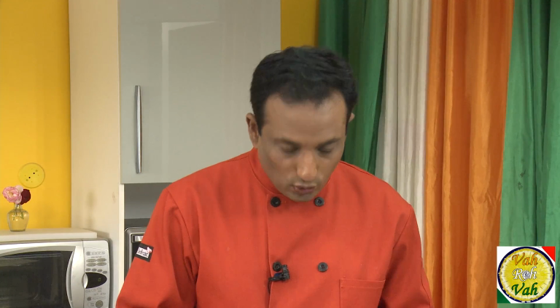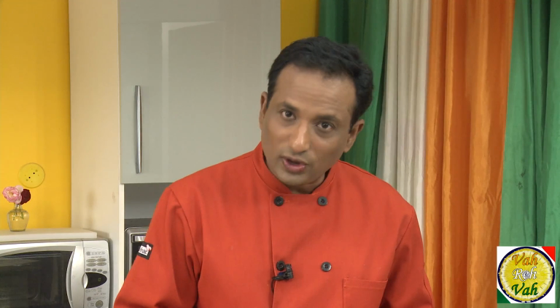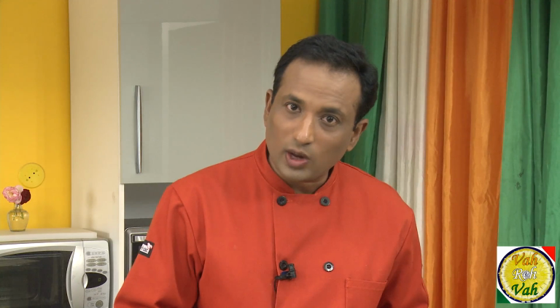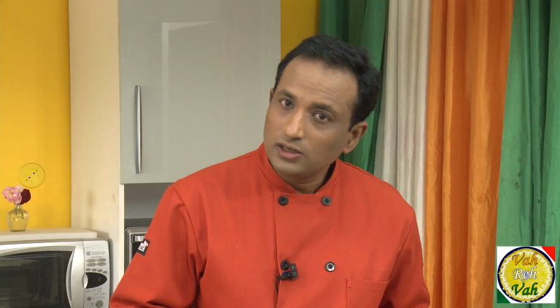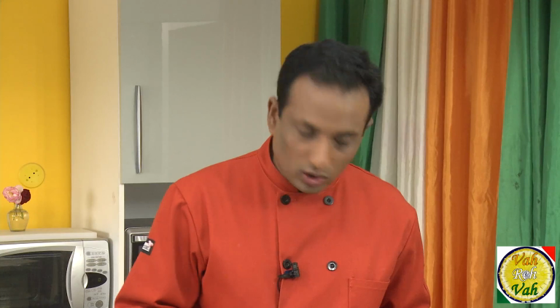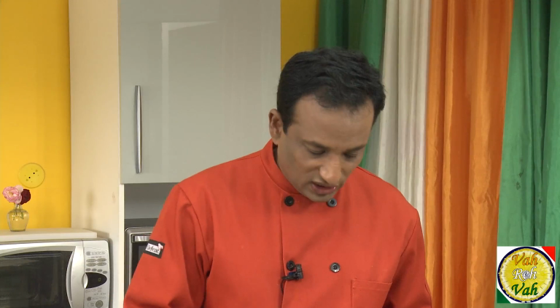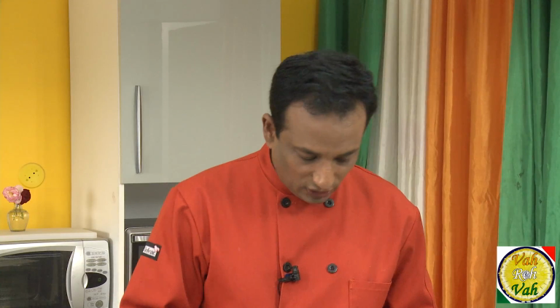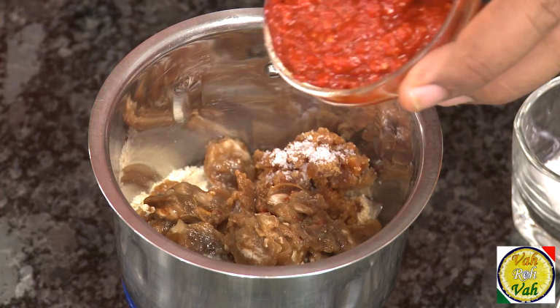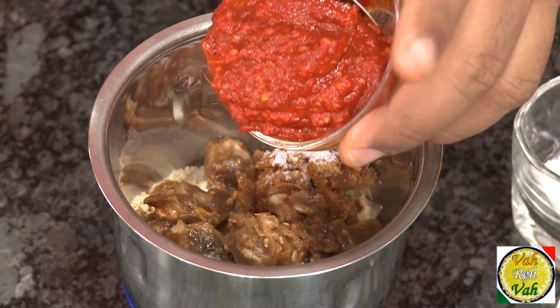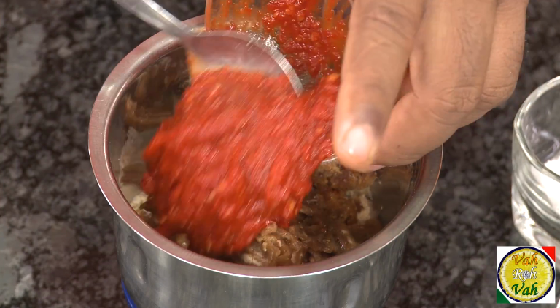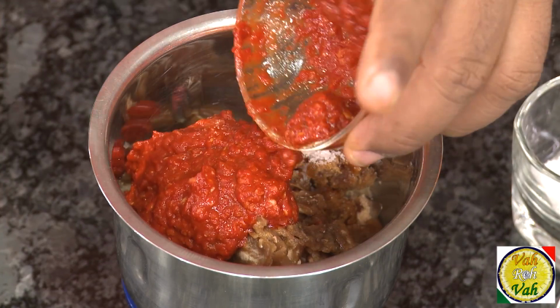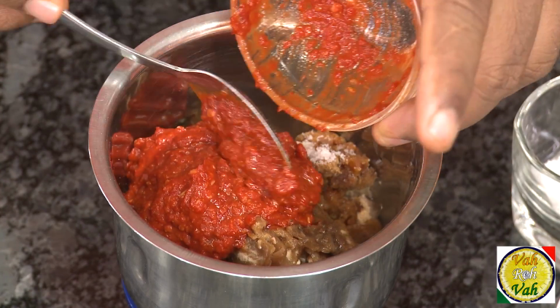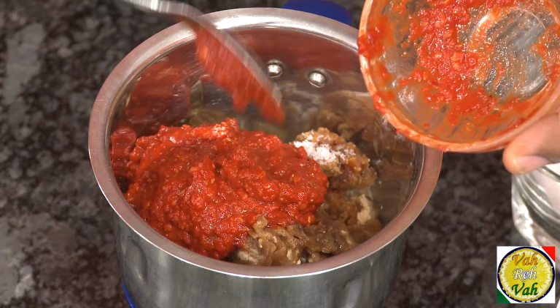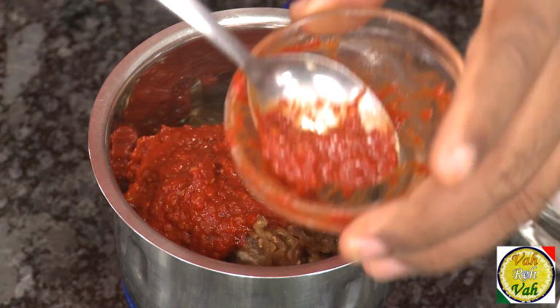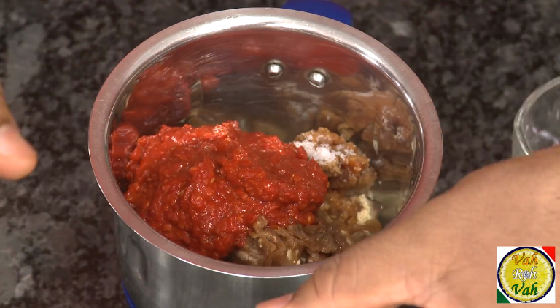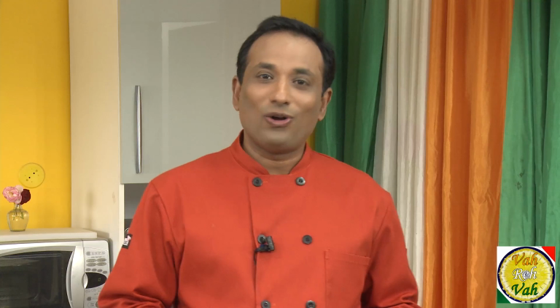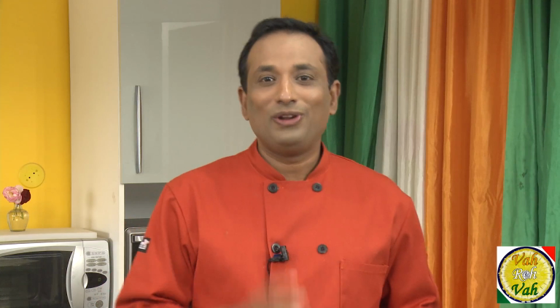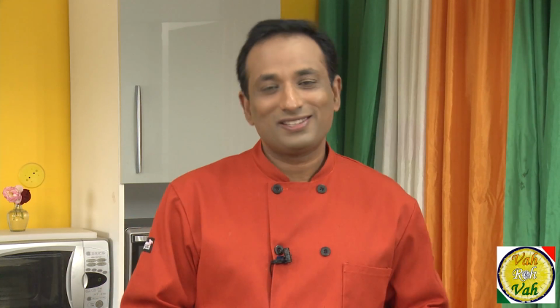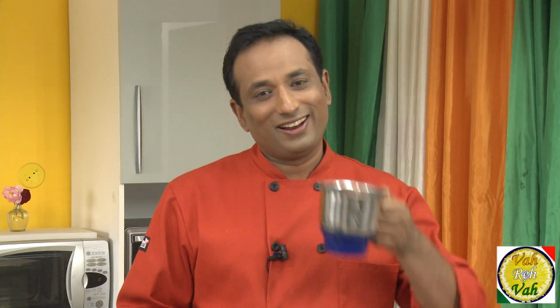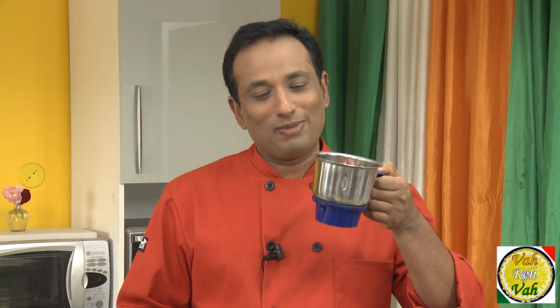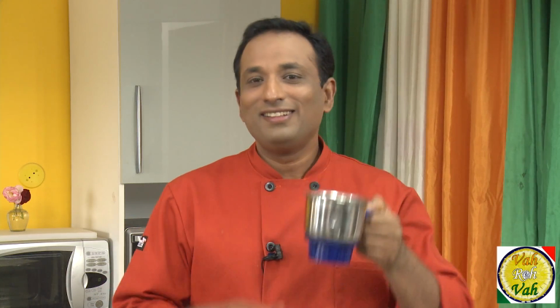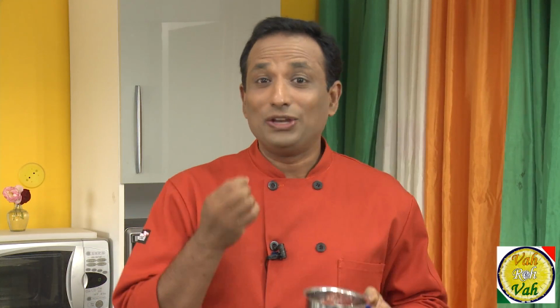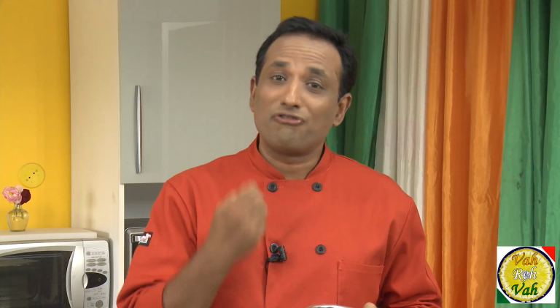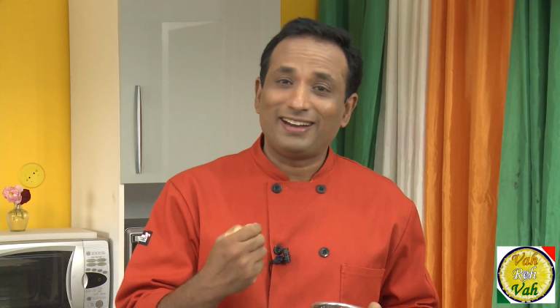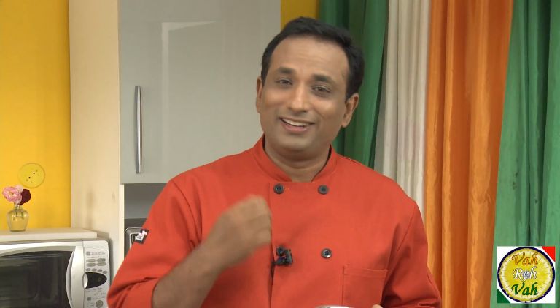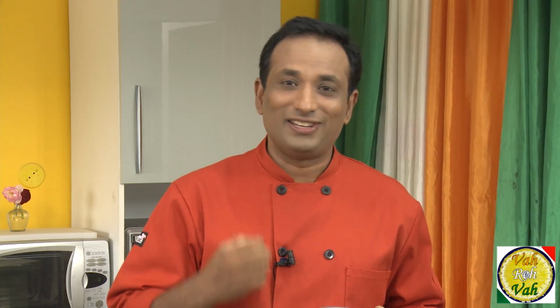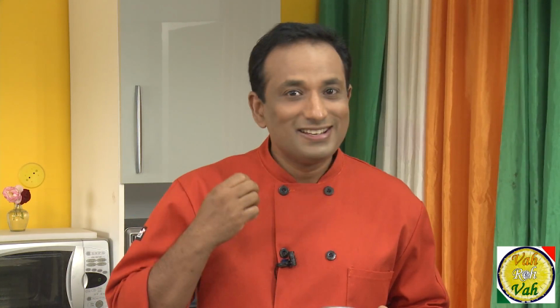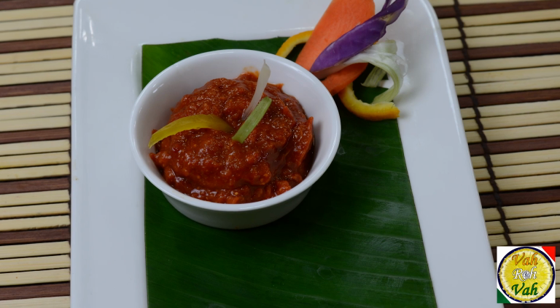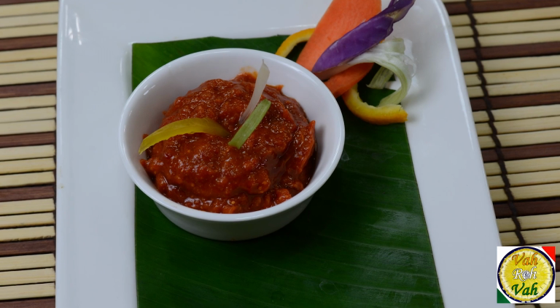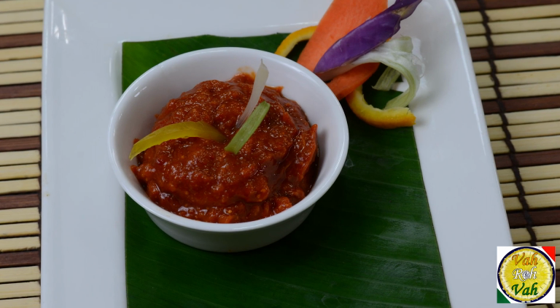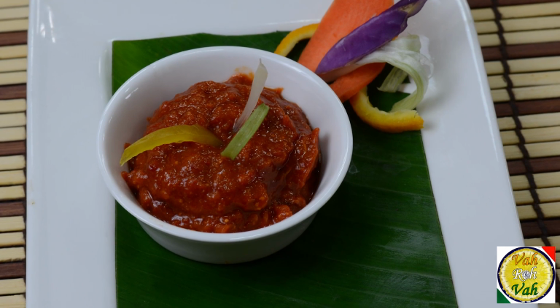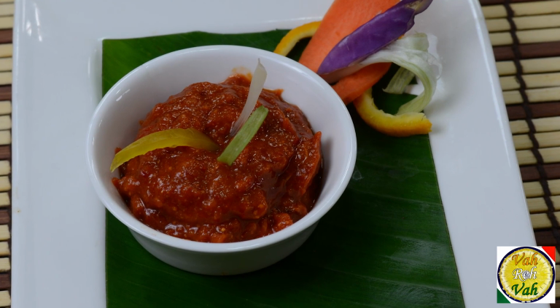If you want, you can also add soaked red chilies directly. That's it — the chutney is already ready. All you need to do is run the blender and you will have a fantastic, tasty ginger chutney using ginger powder.